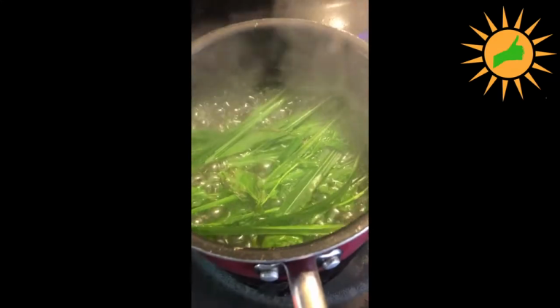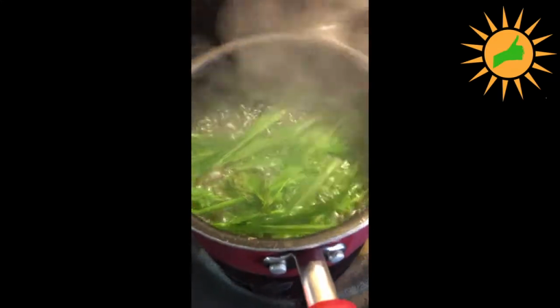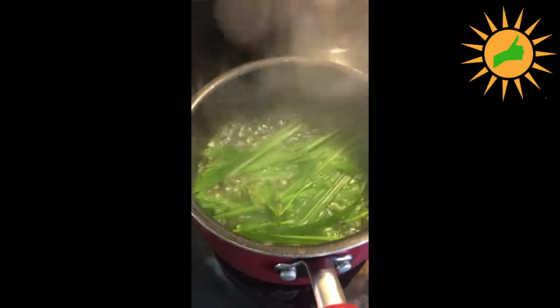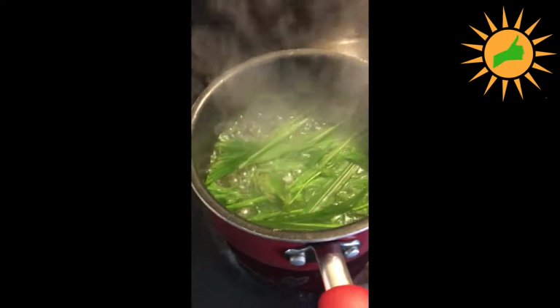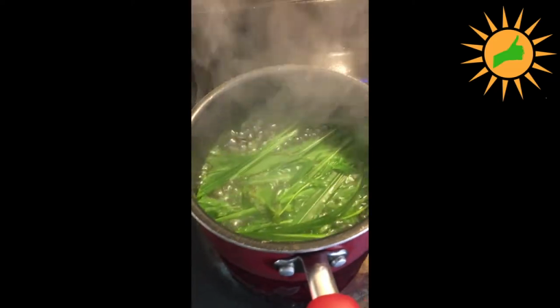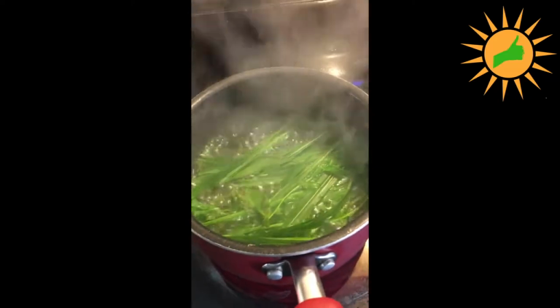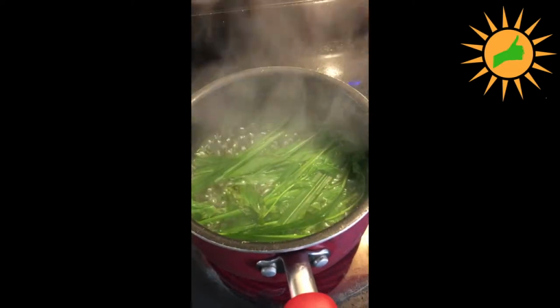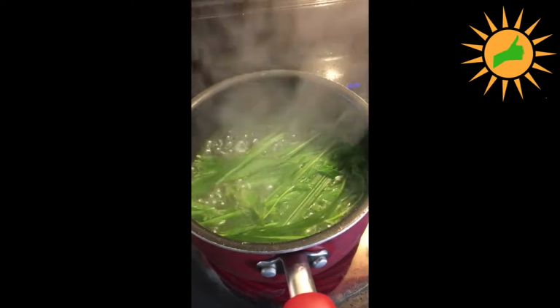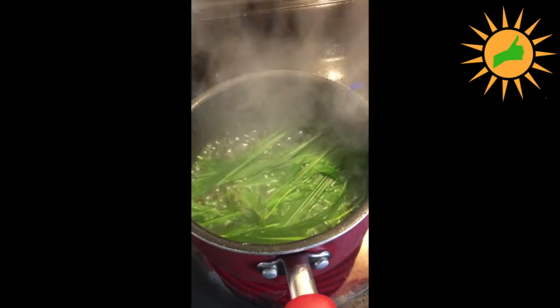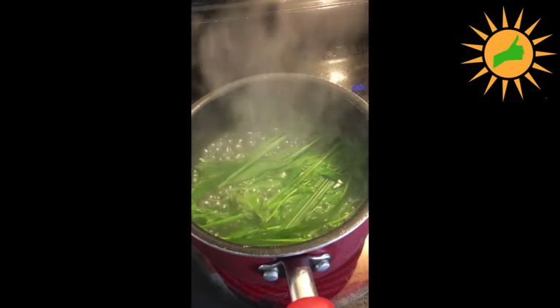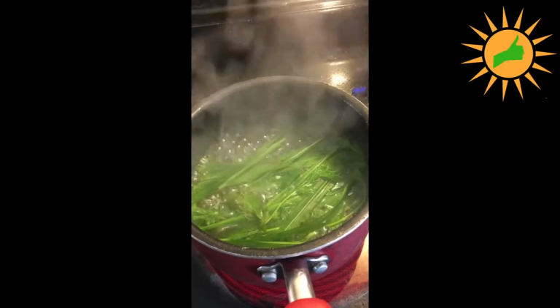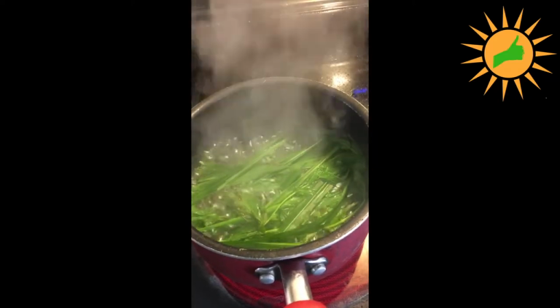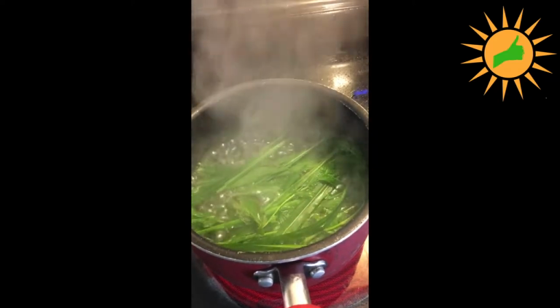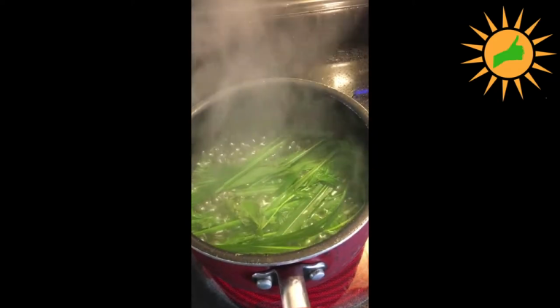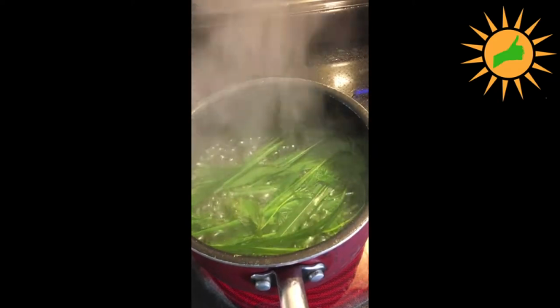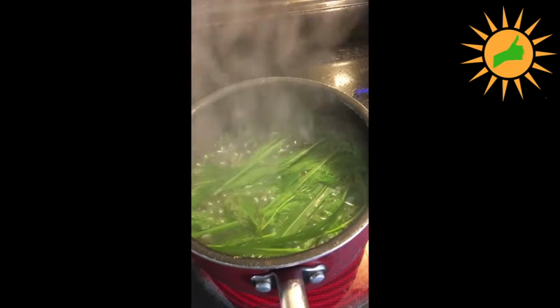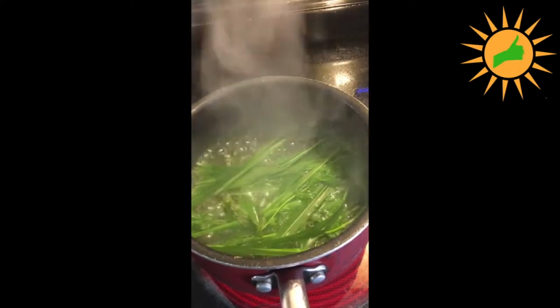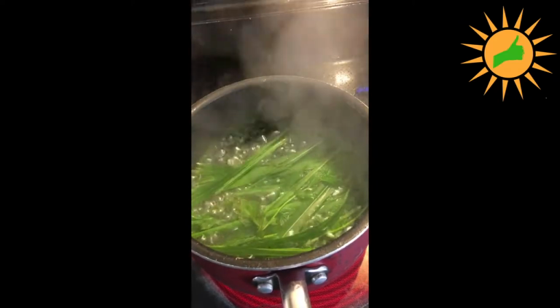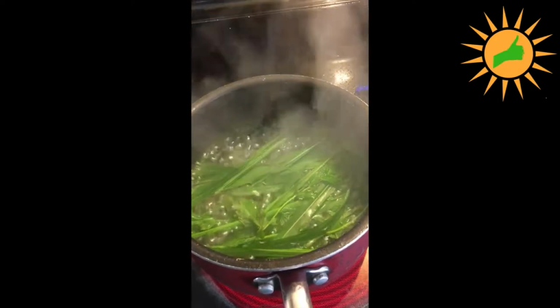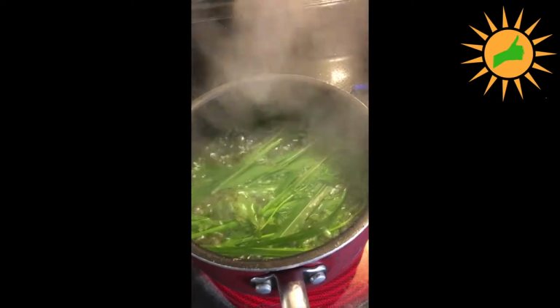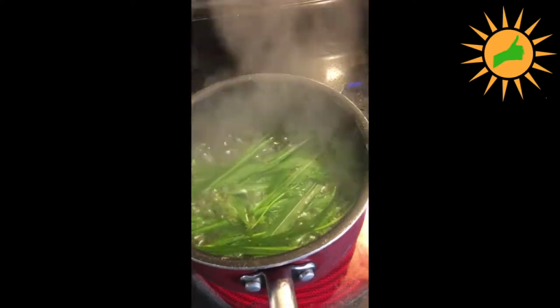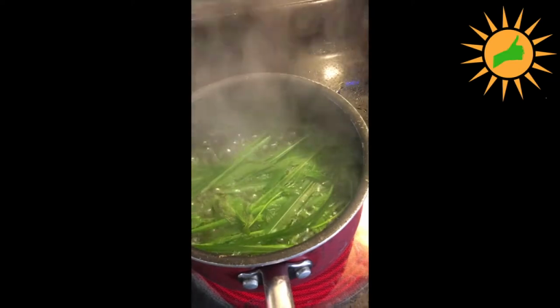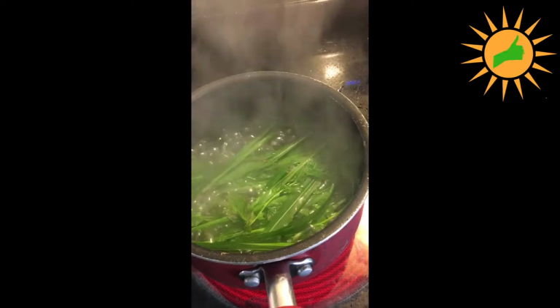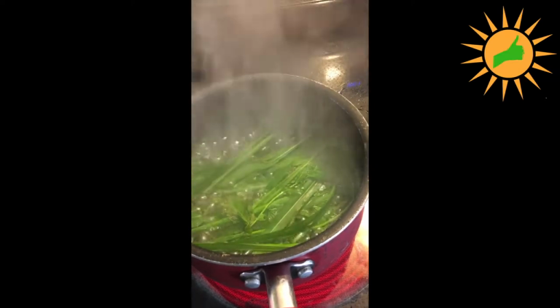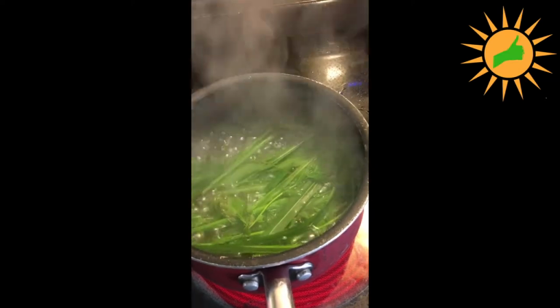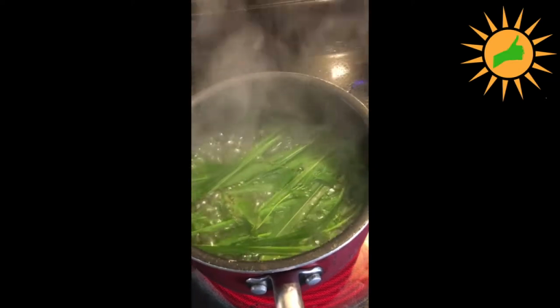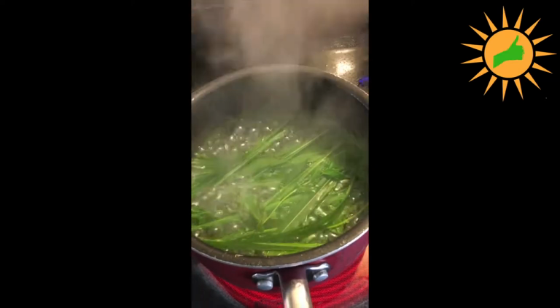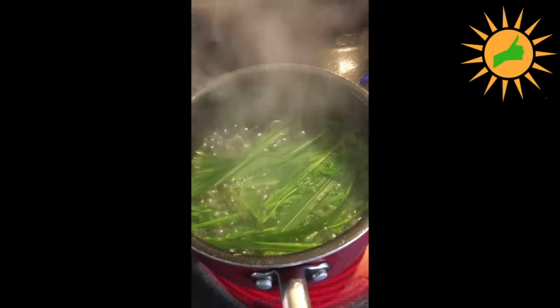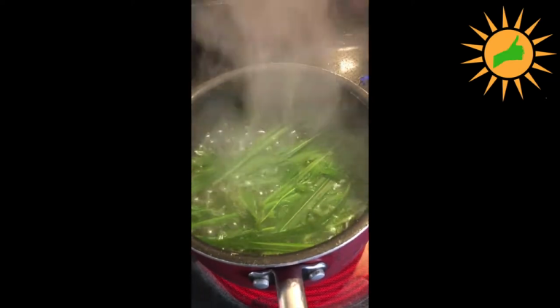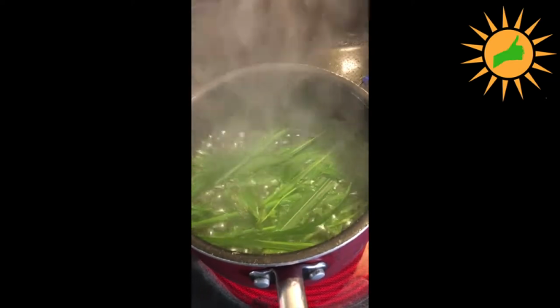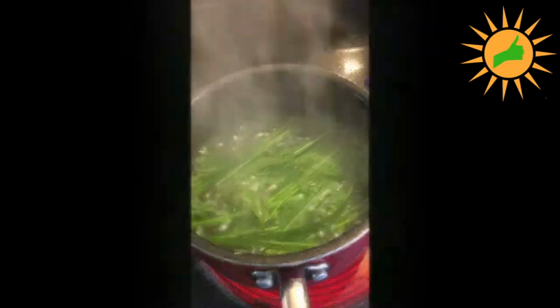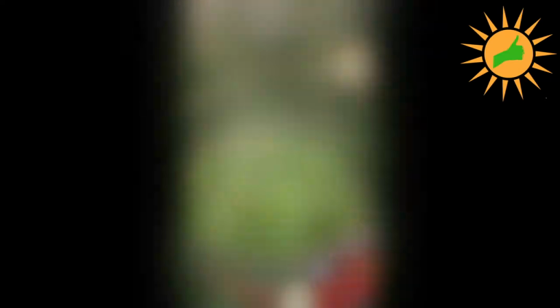Once that's done, we're going to go ahead and pour this and that's it. I might hit it with a little dab of lemon or something like that.